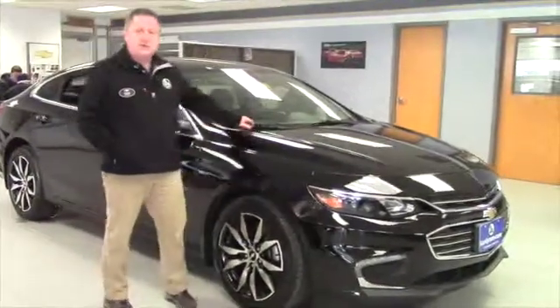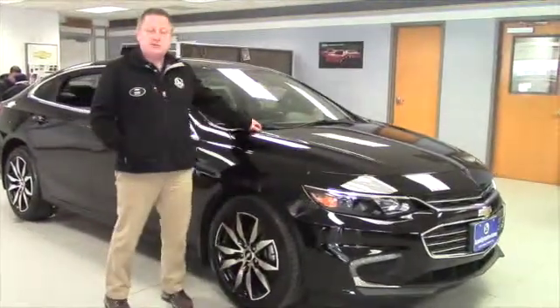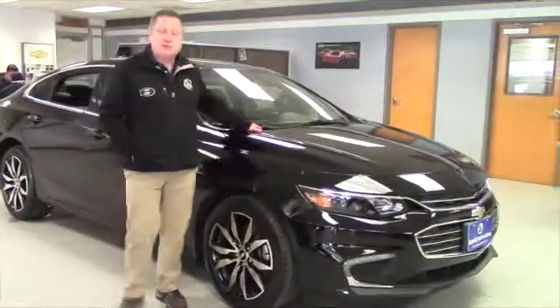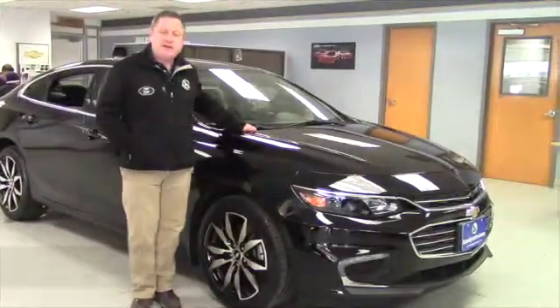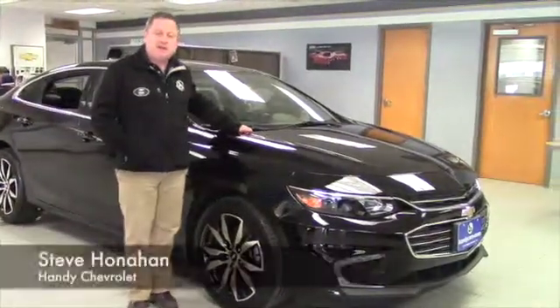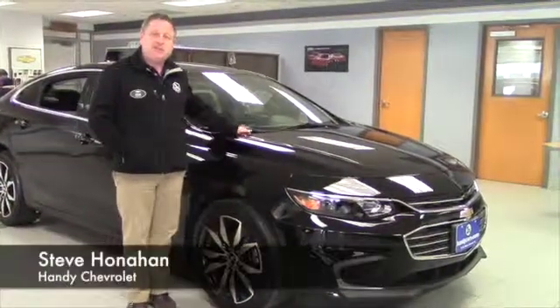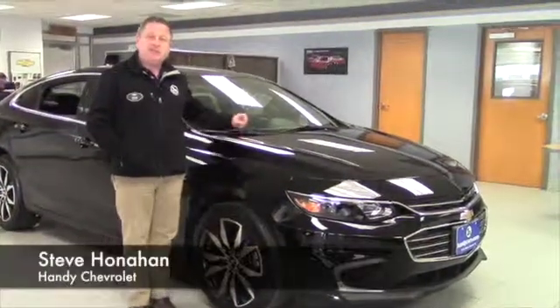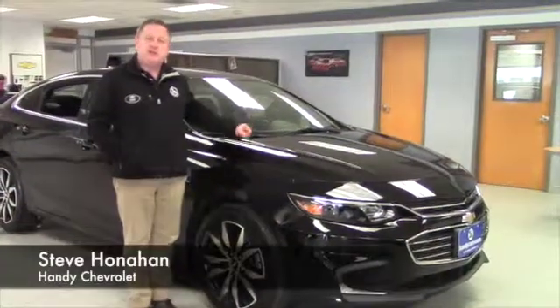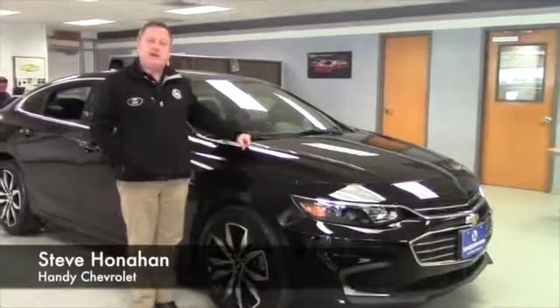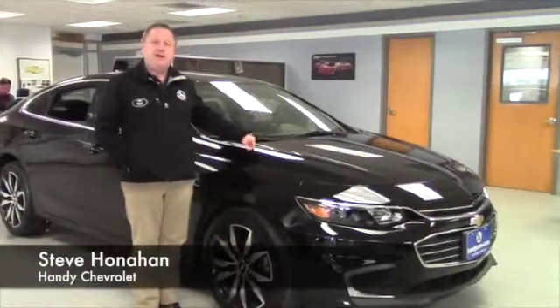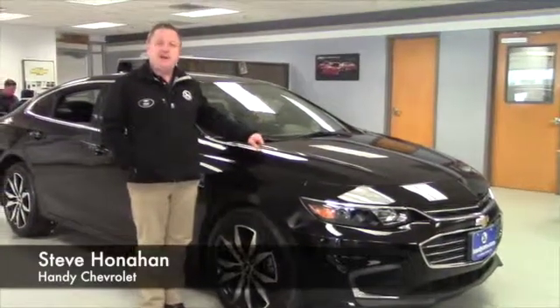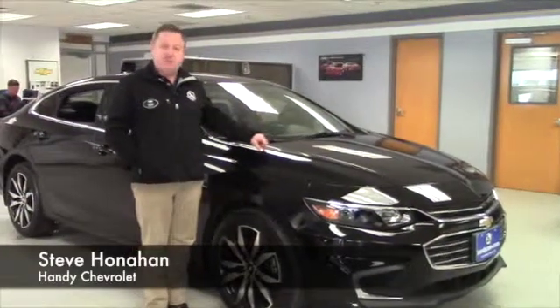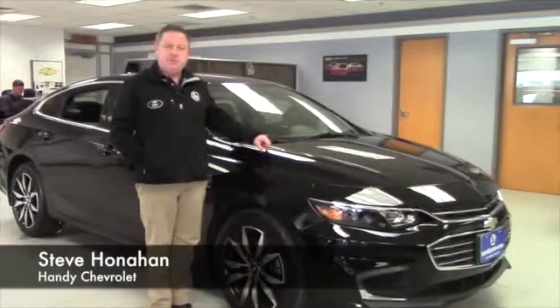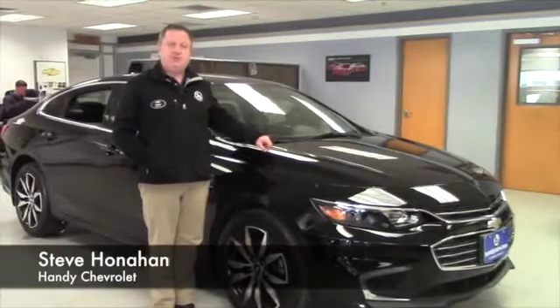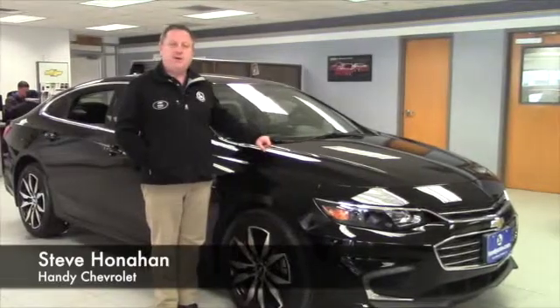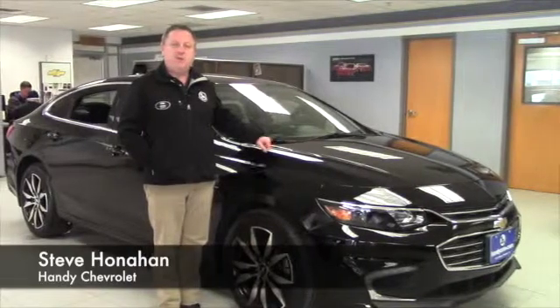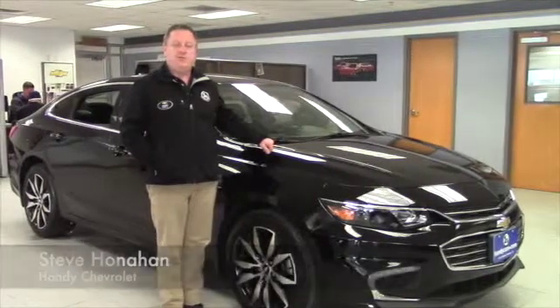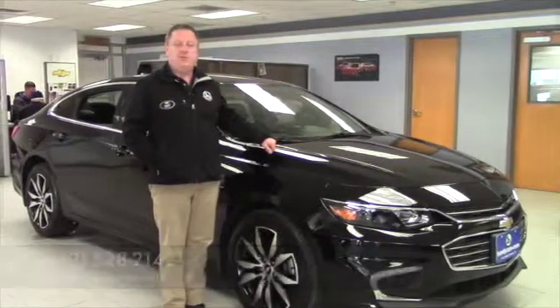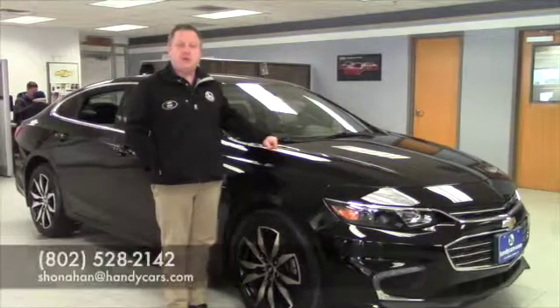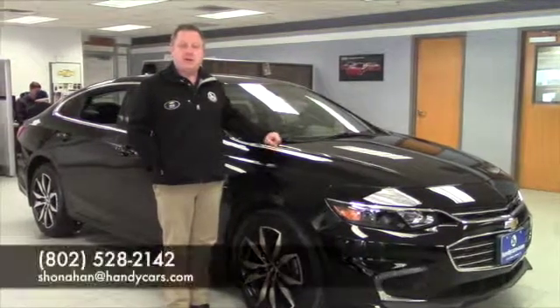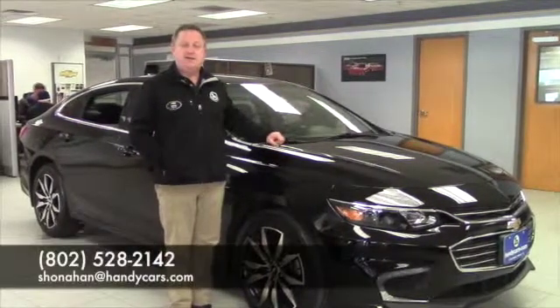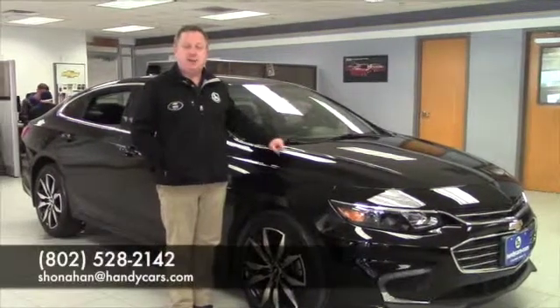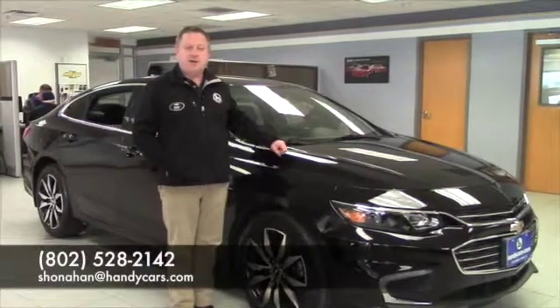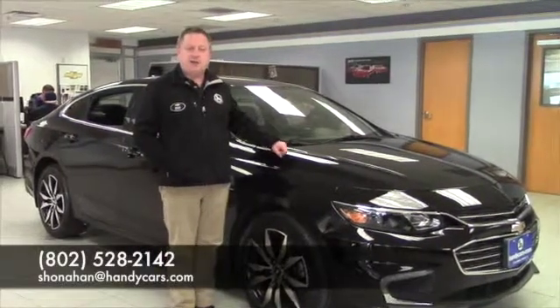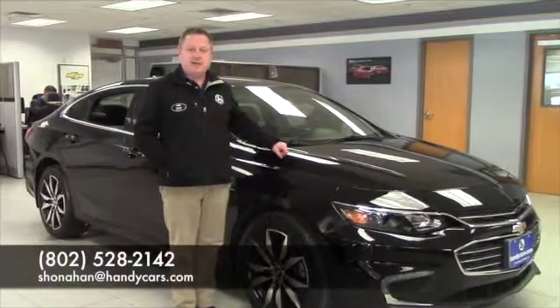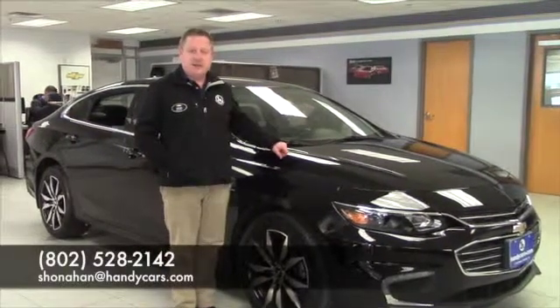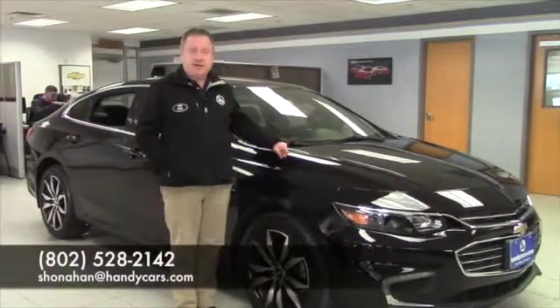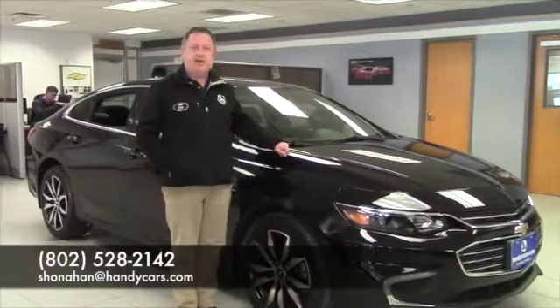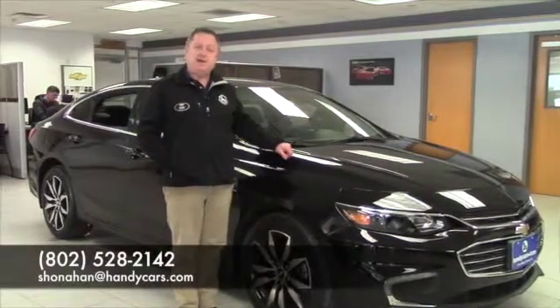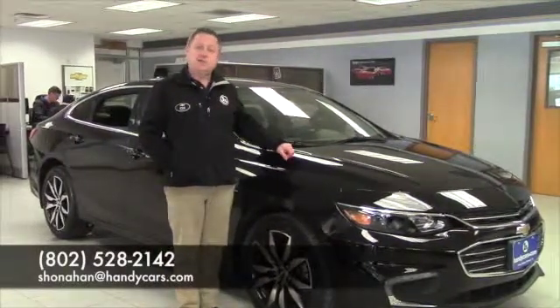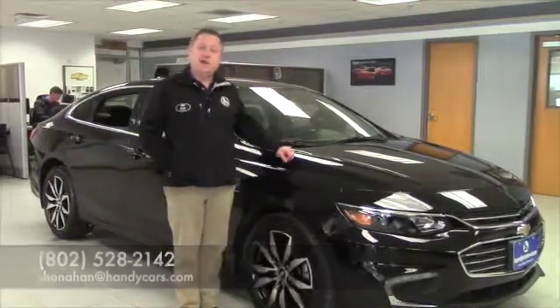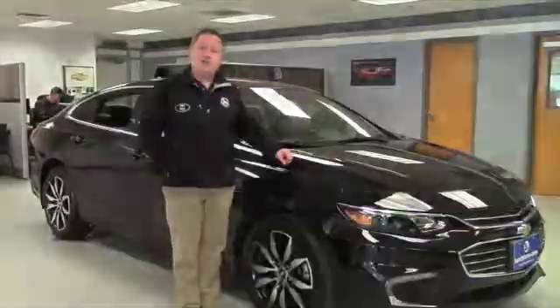So interested in coming down and taking a test drive? Steve Honahan, 802-528-2142, or online at shonahan@handycars.com. Thanks.